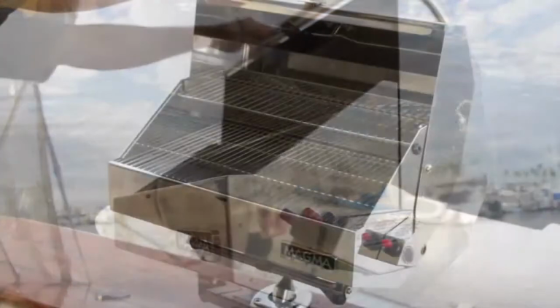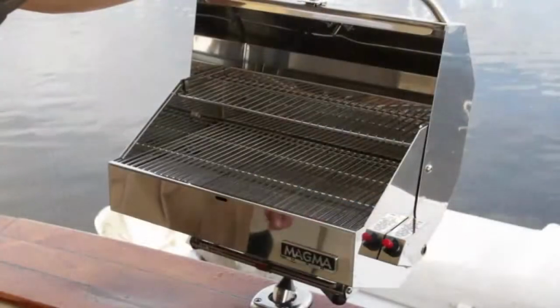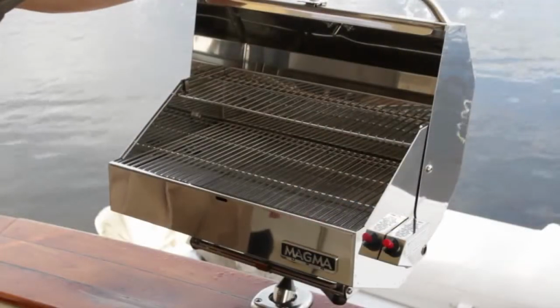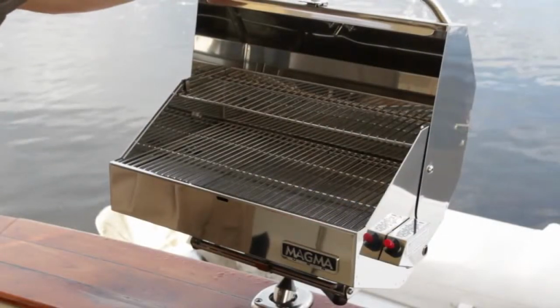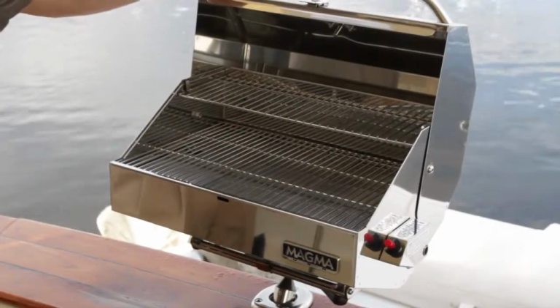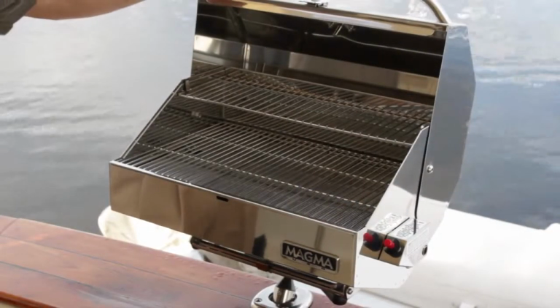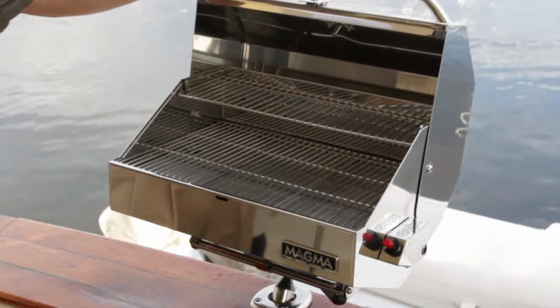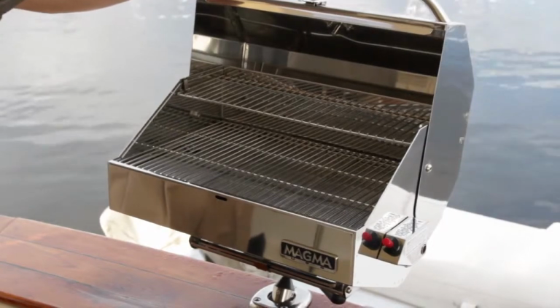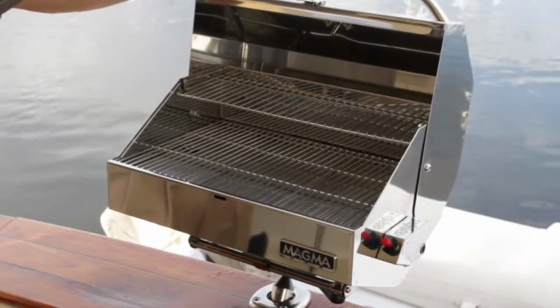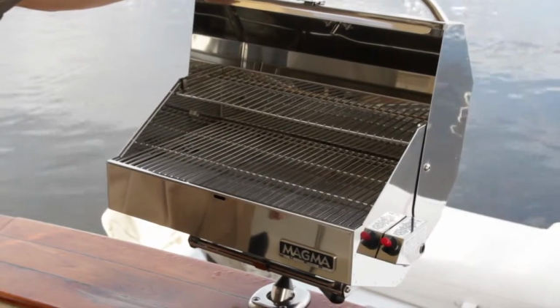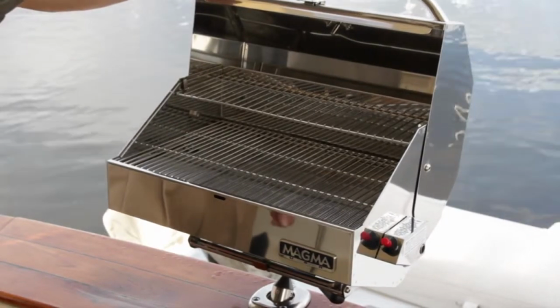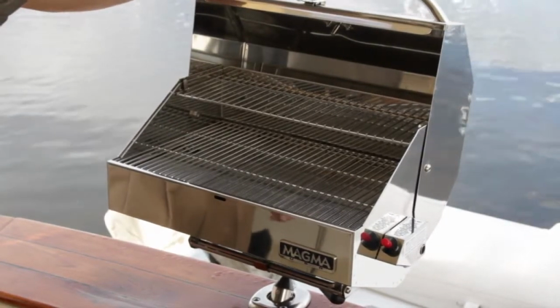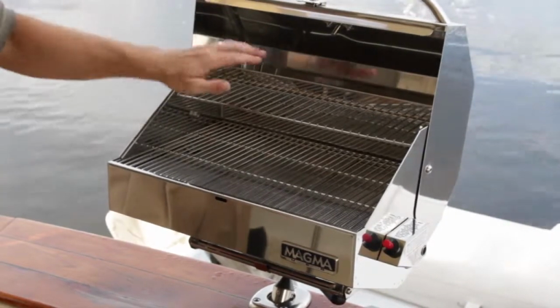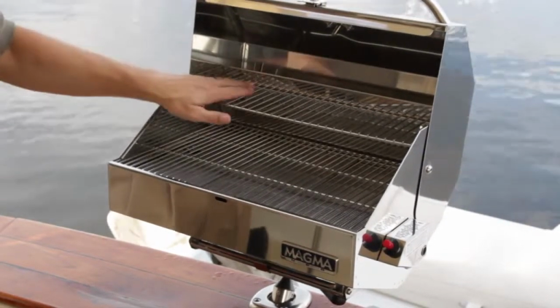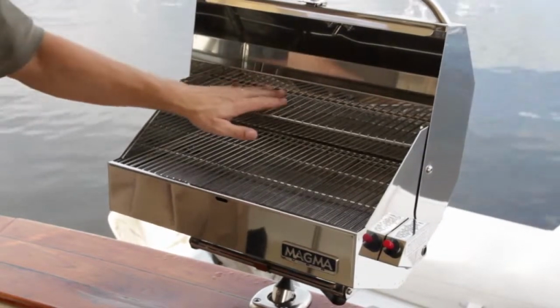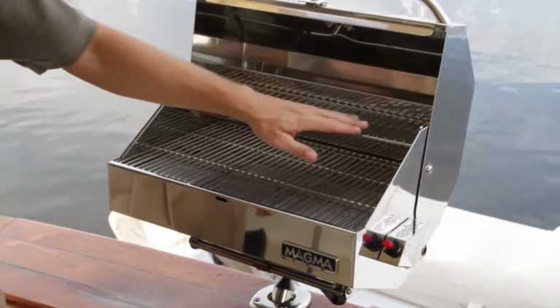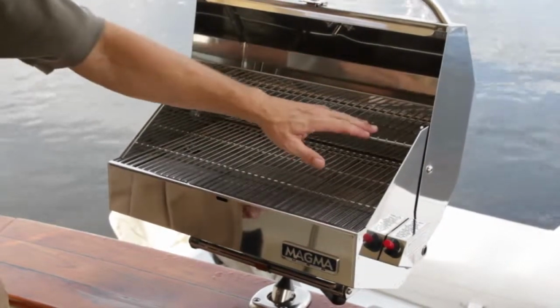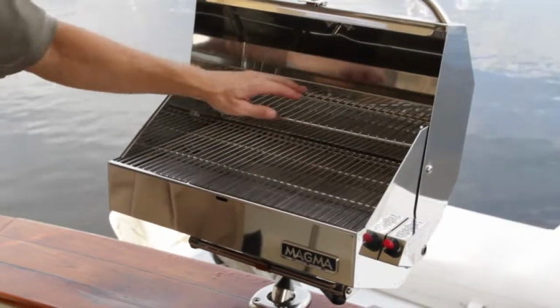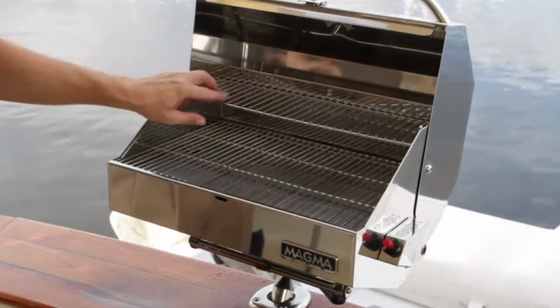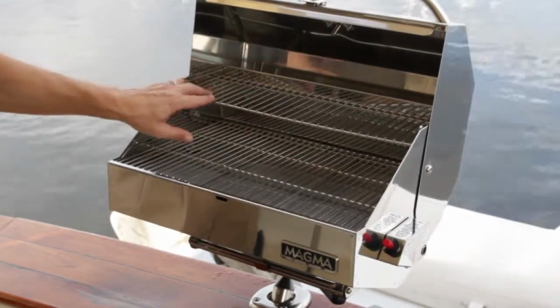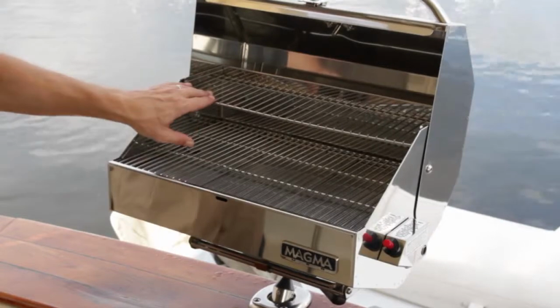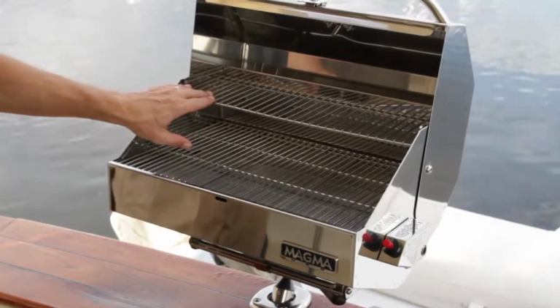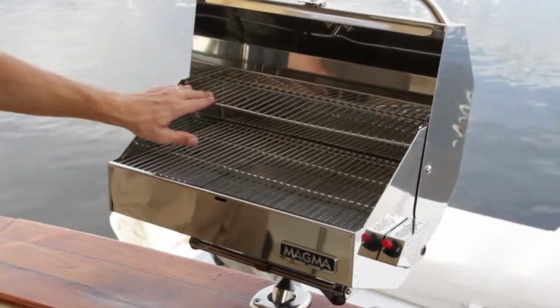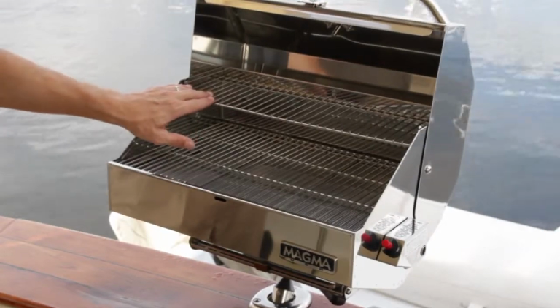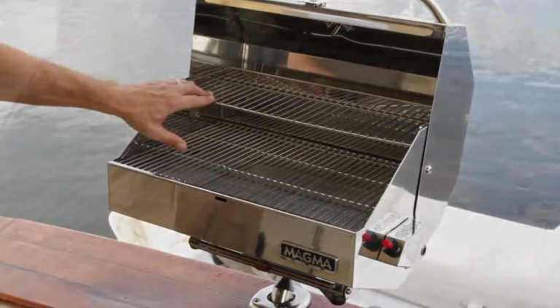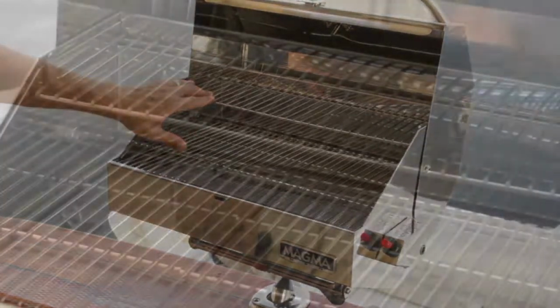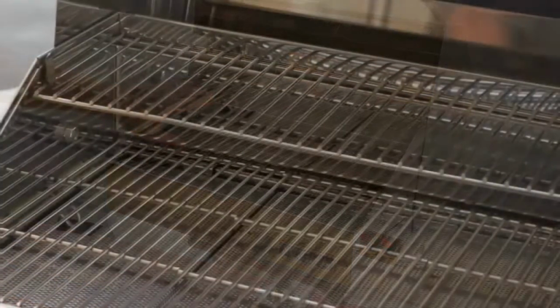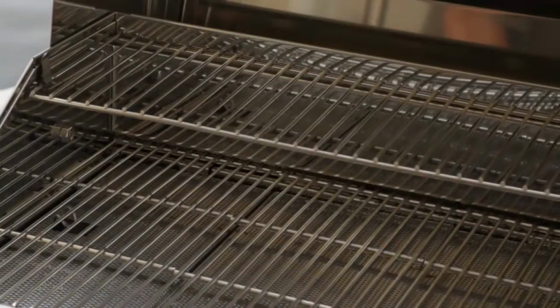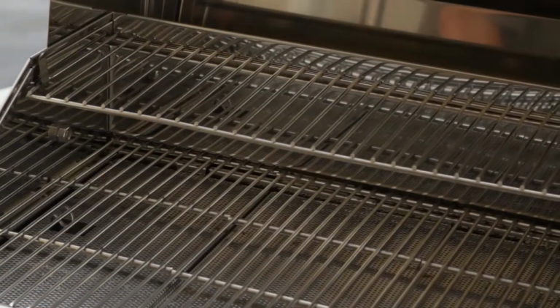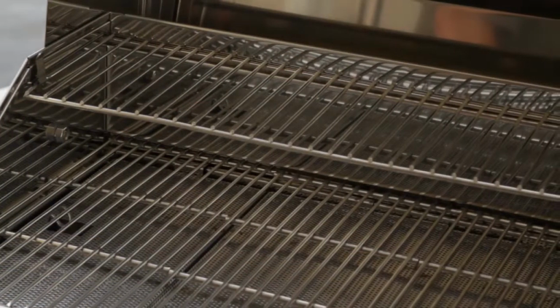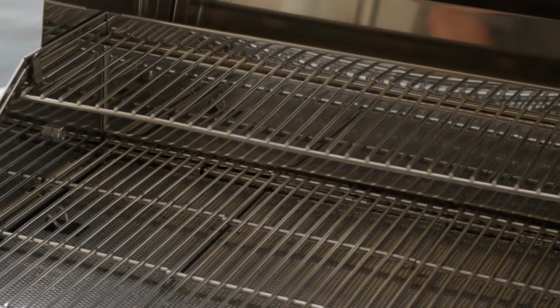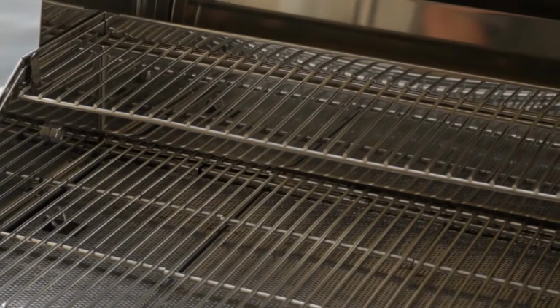This unit is equipped with a 12 inch by 18 inch main grilling area and a 5 and a half inch by 18 inch secondary grill warming rack, which combines for a total of 315 square inches of available grilling space.